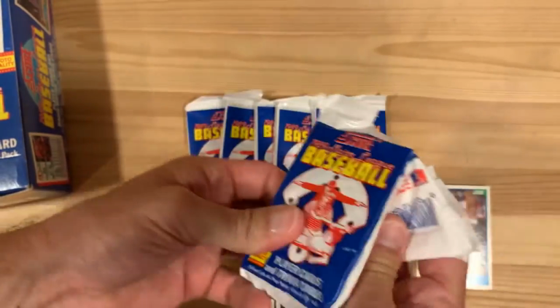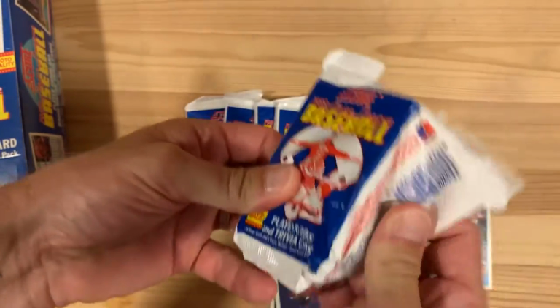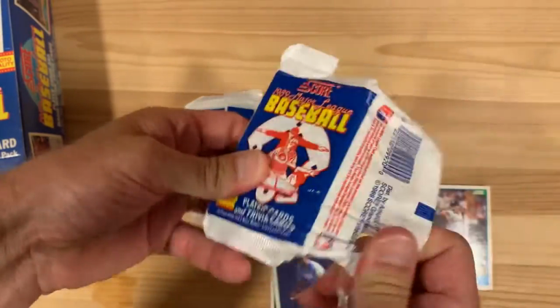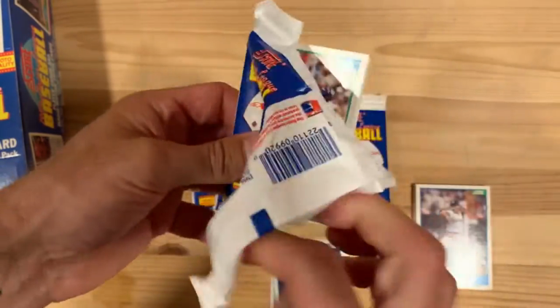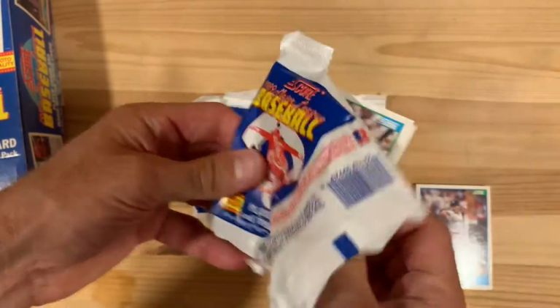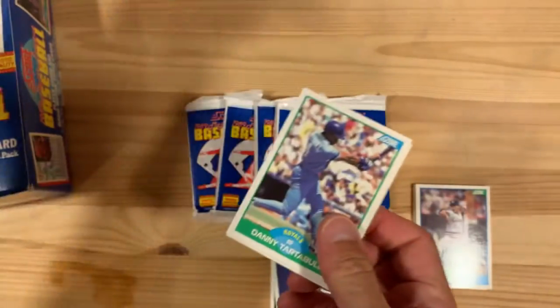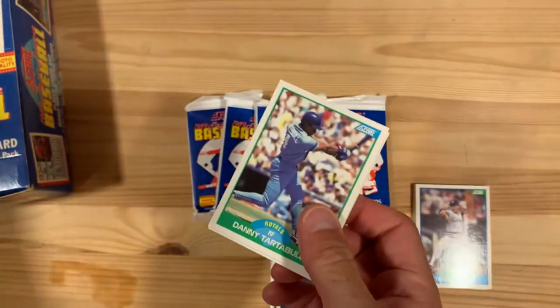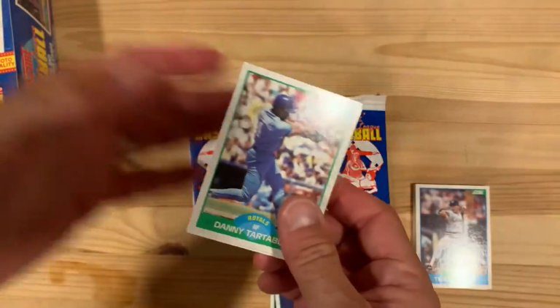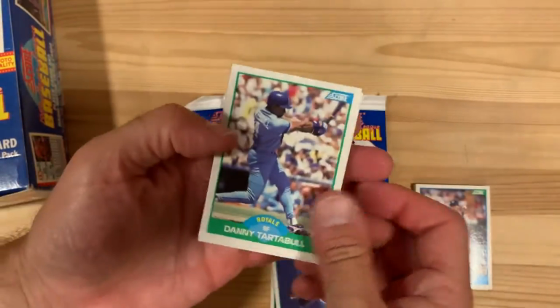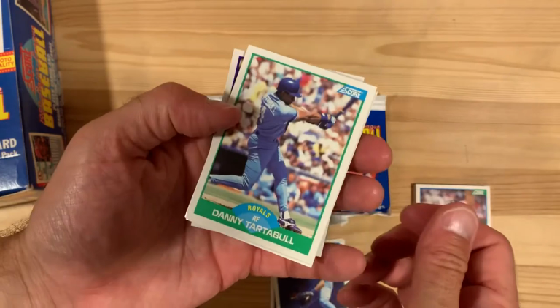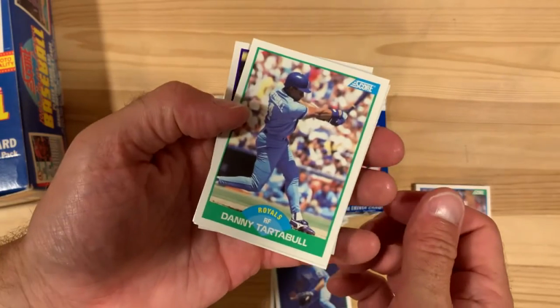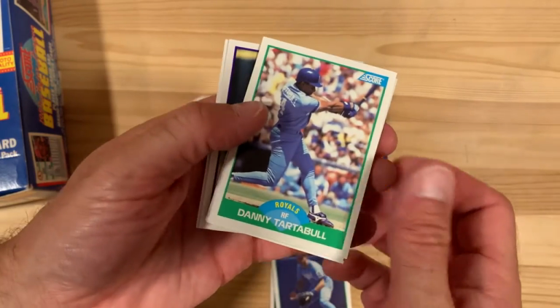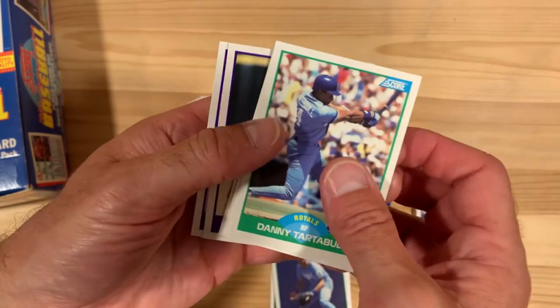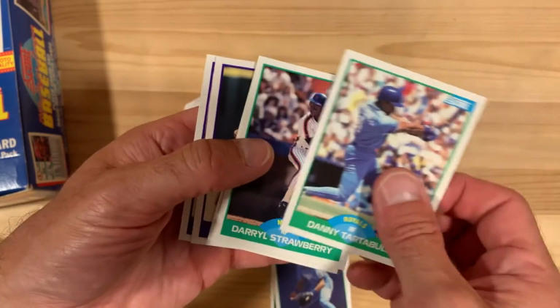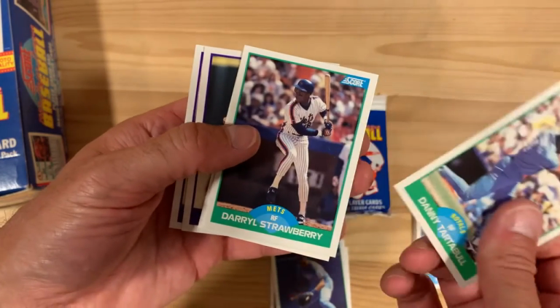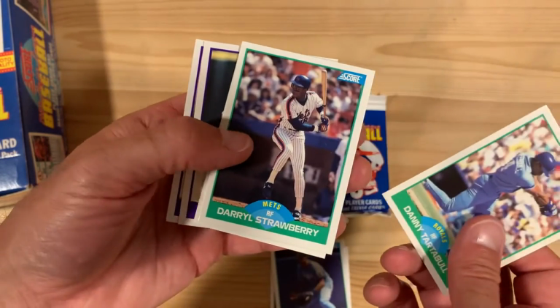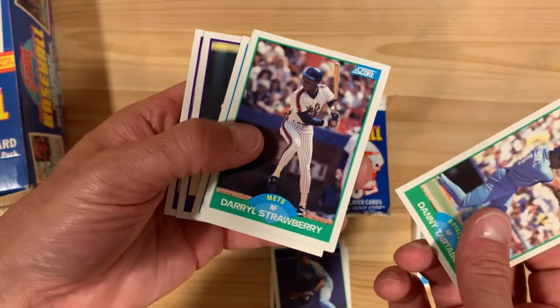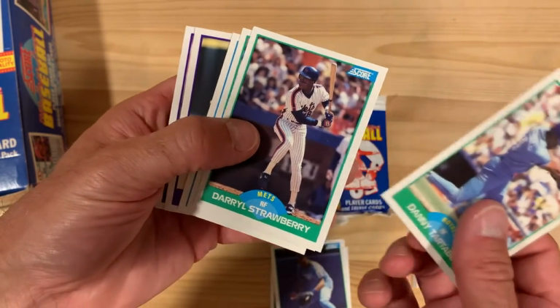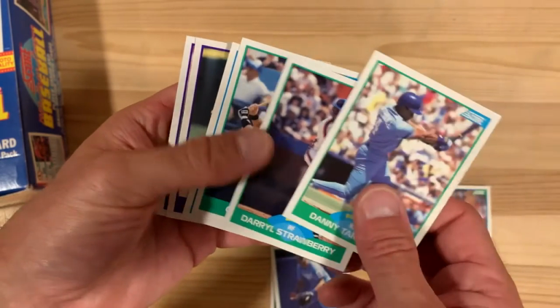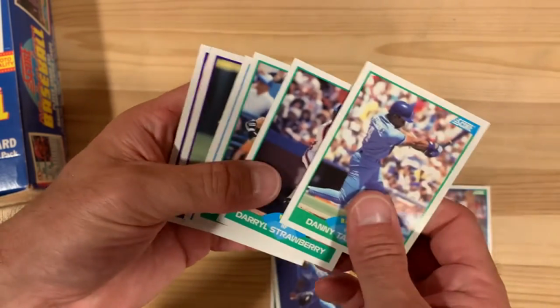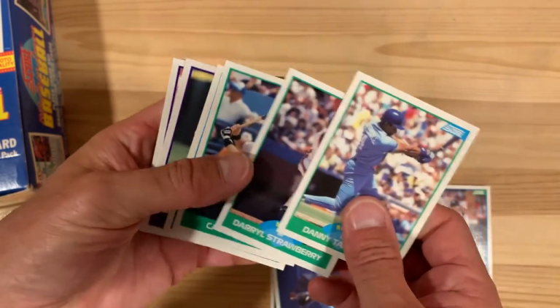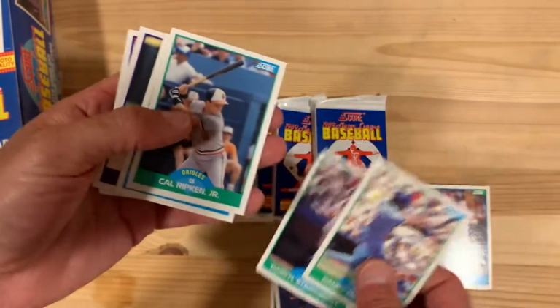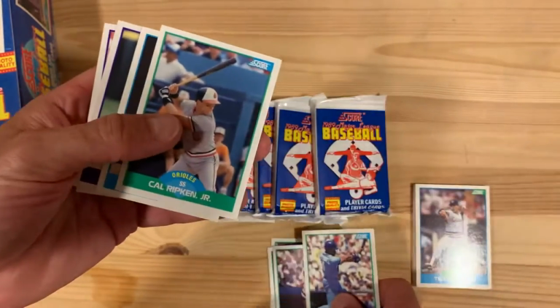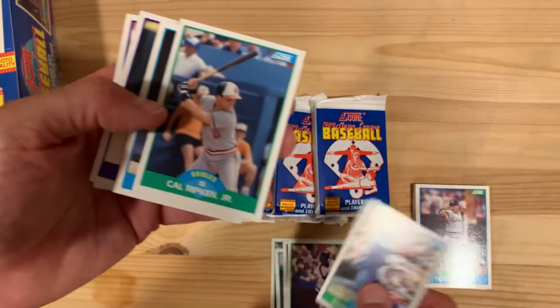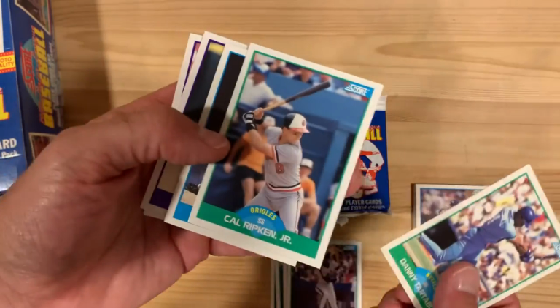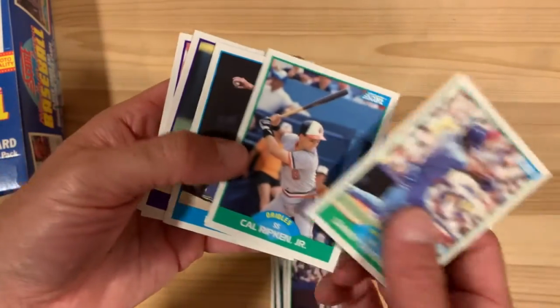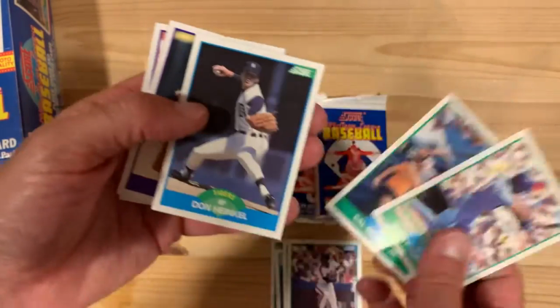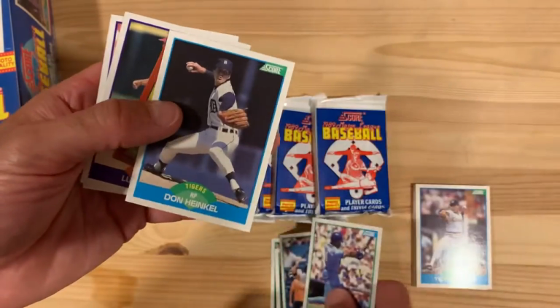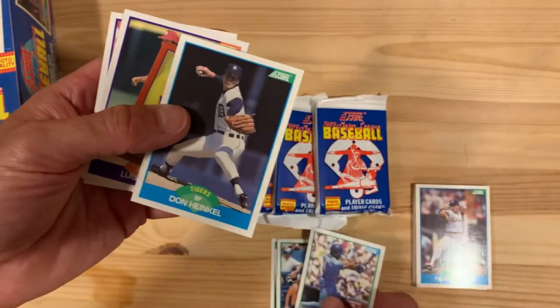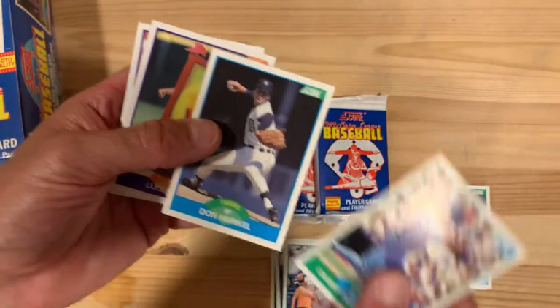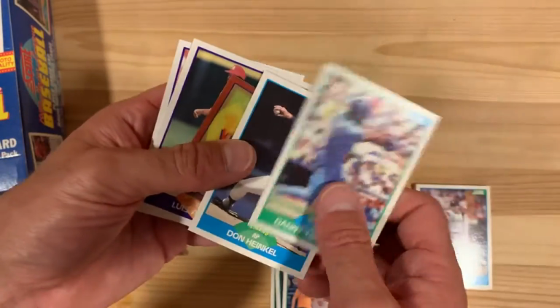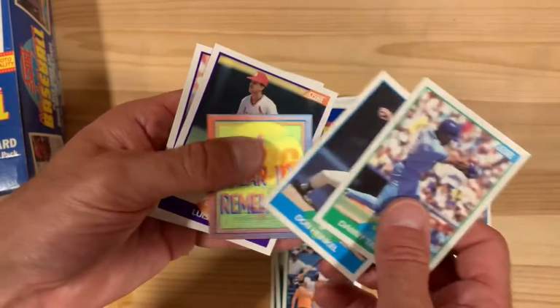Of course we can find Shawn Dunston, my favorite player. Danny Tartabull looking really strong in that. The Straw Man, Daryl Strawberry, as well as Cal Ripken Jr. Look at that — we're just on fire today.